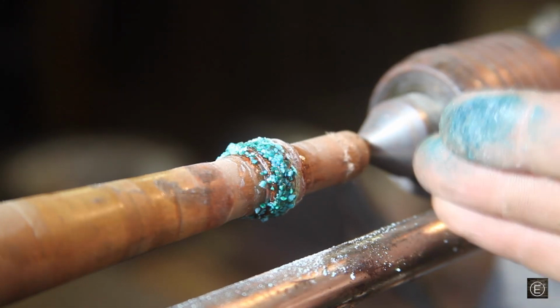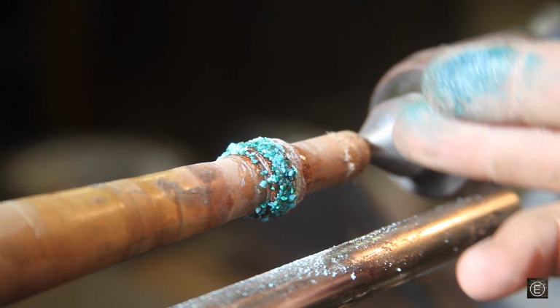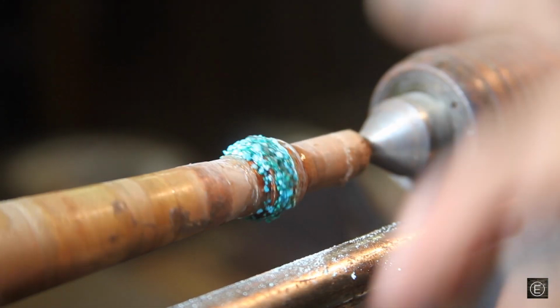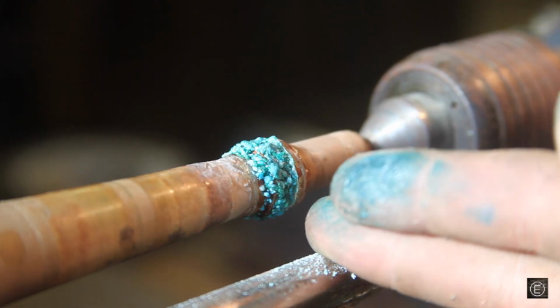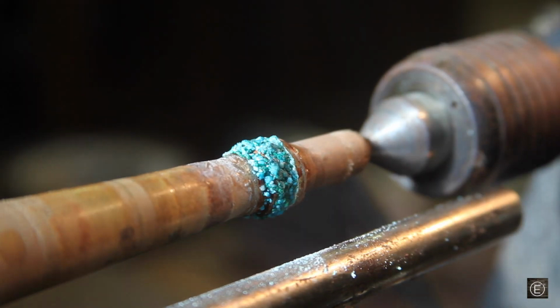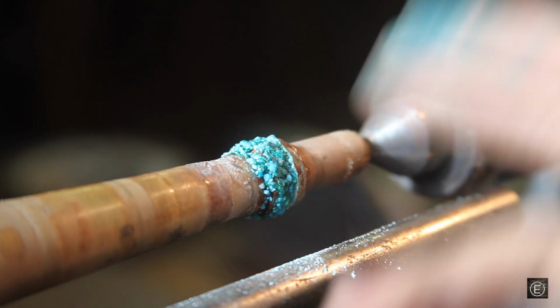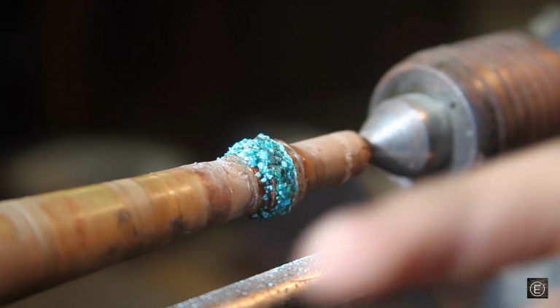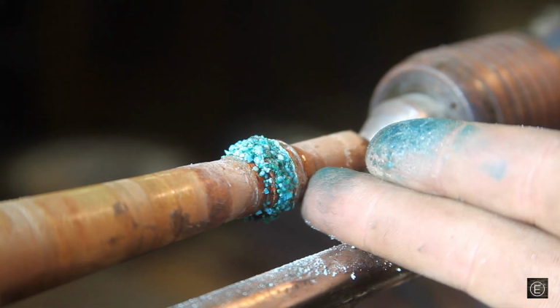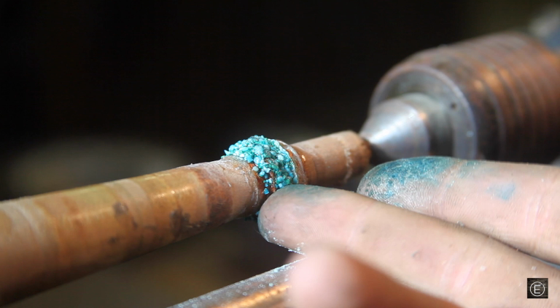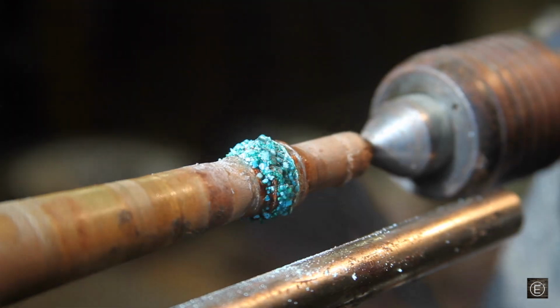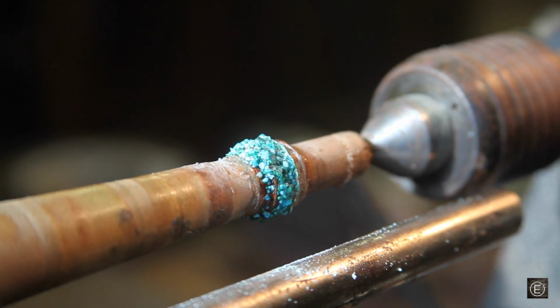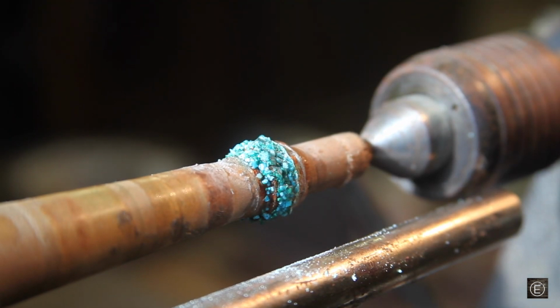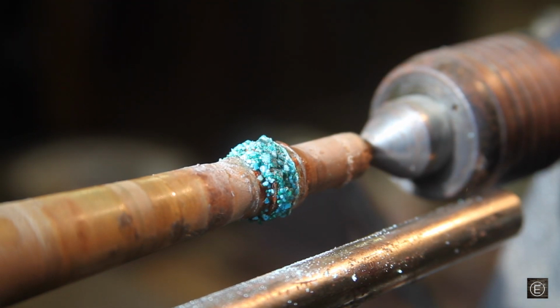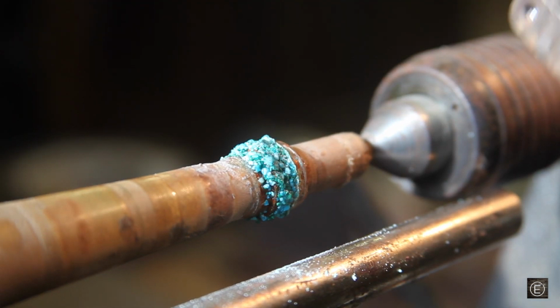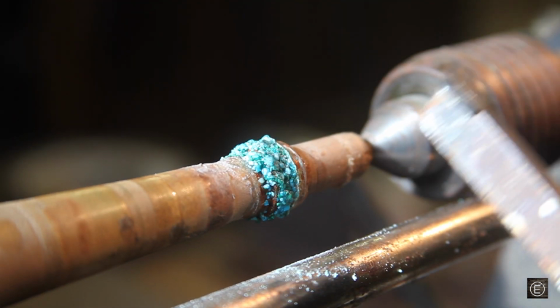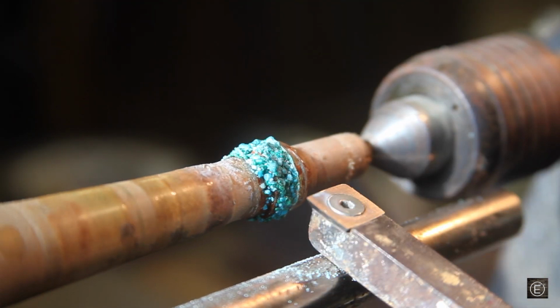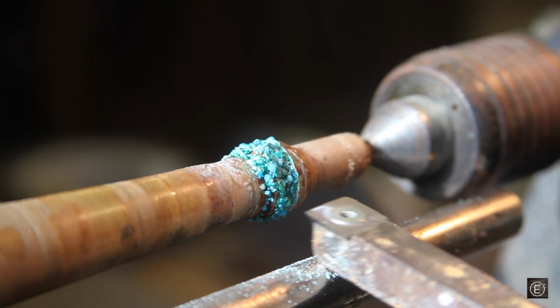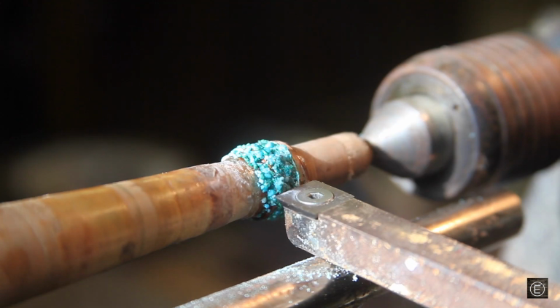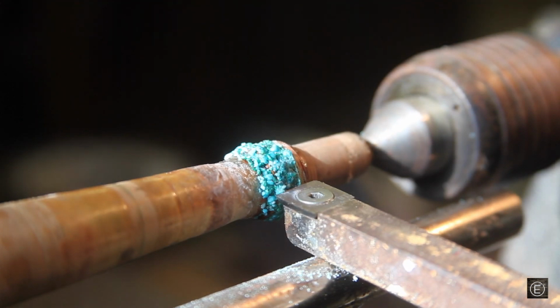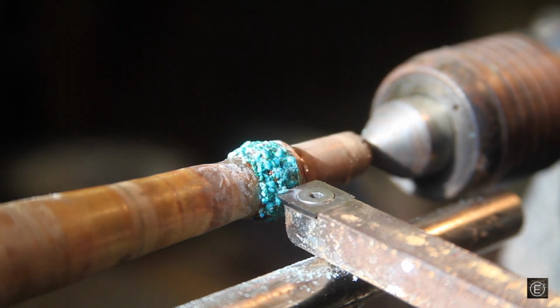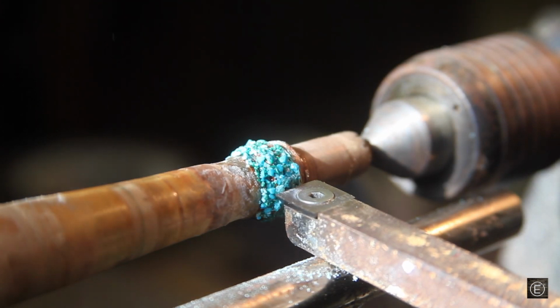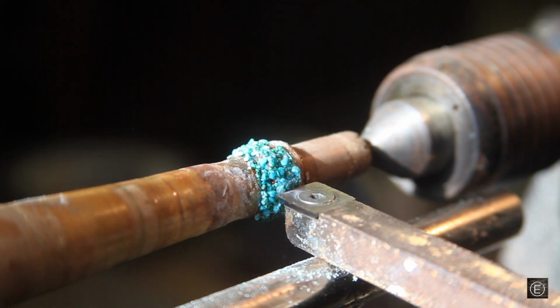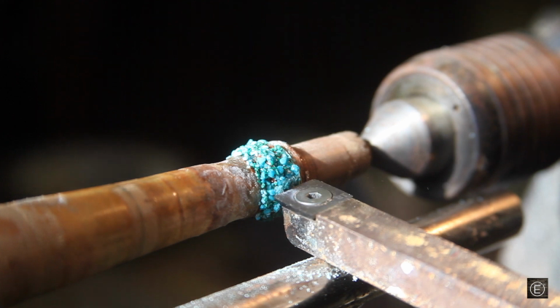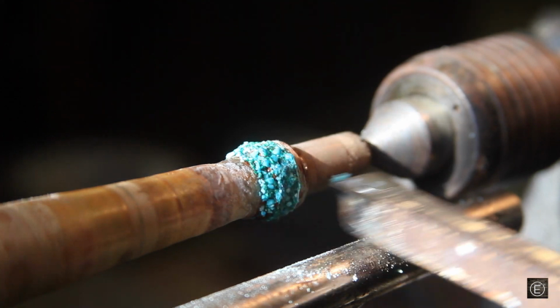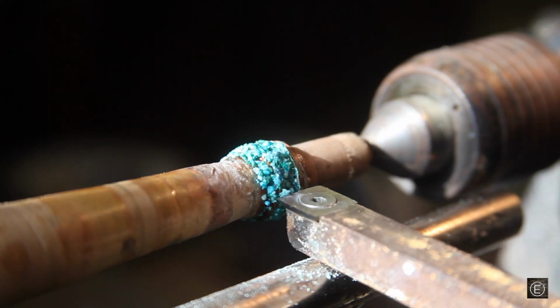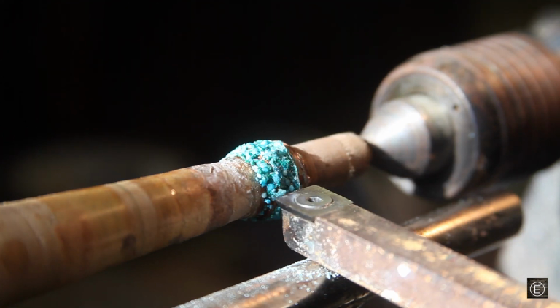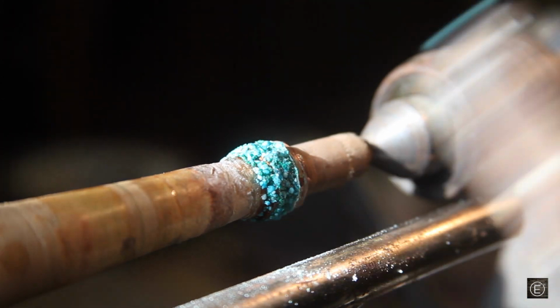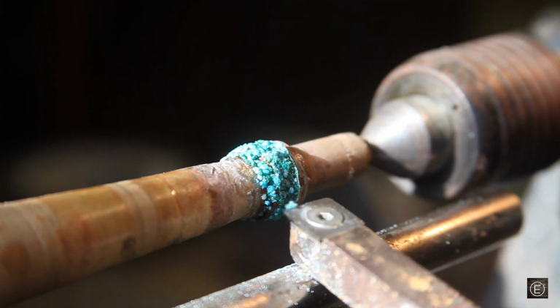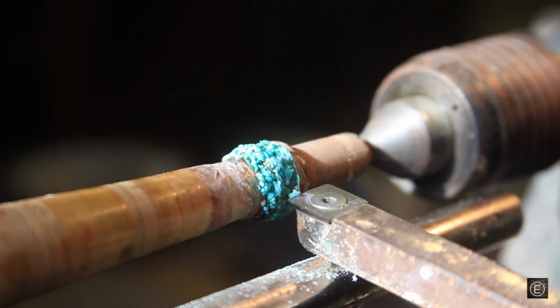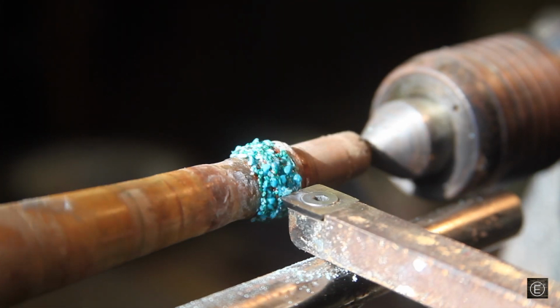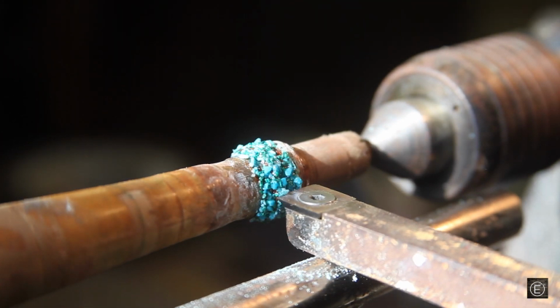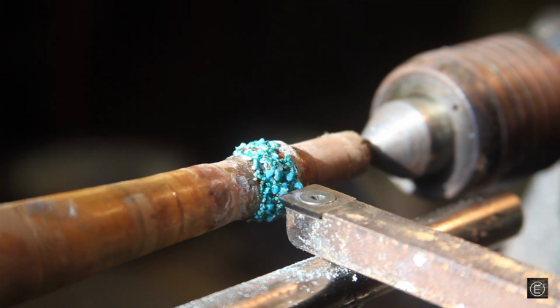I let the CA glue on the rocks dry for about 30 minutes. Now I'm going to take another one of my carbide bits and just go ahead and flatten down the rocks so that they're level with the wood, and then we can go further on with the shaping.